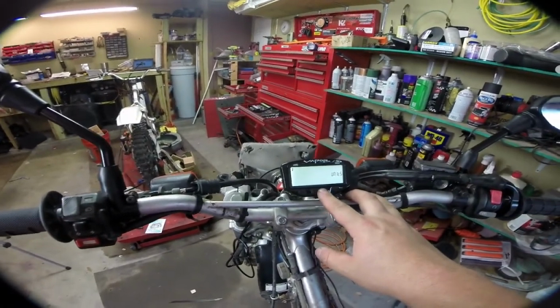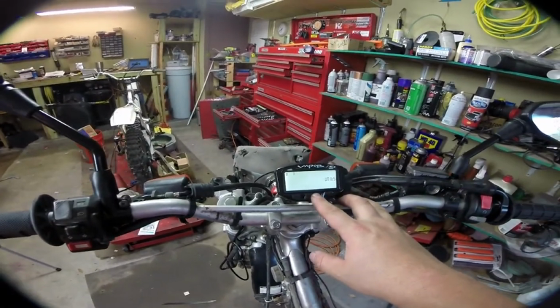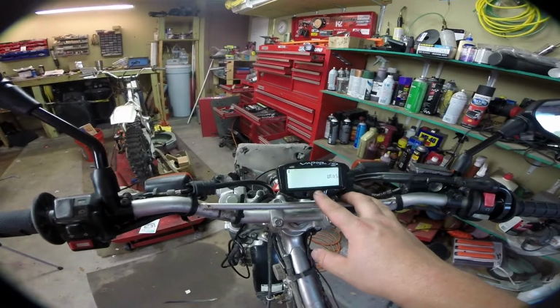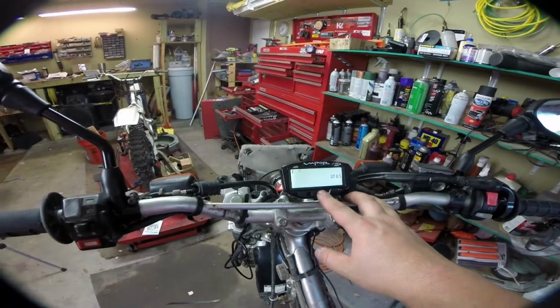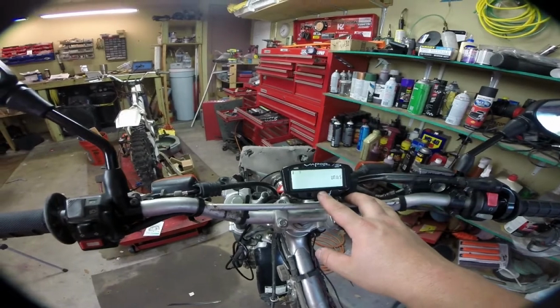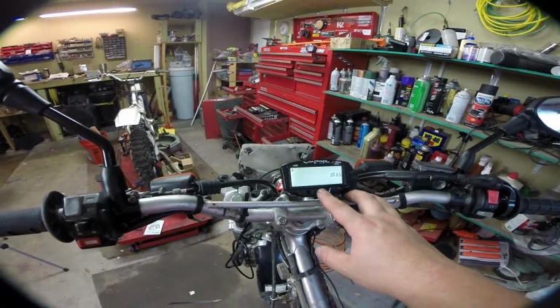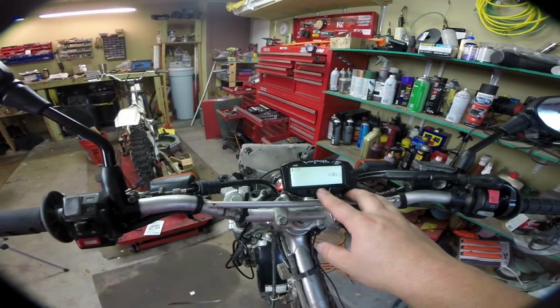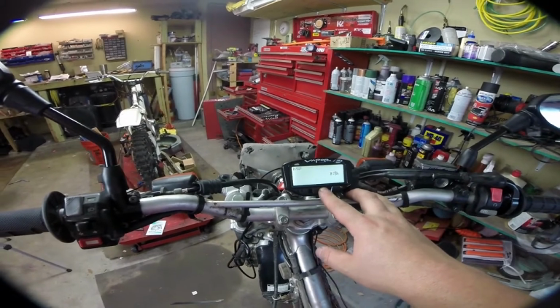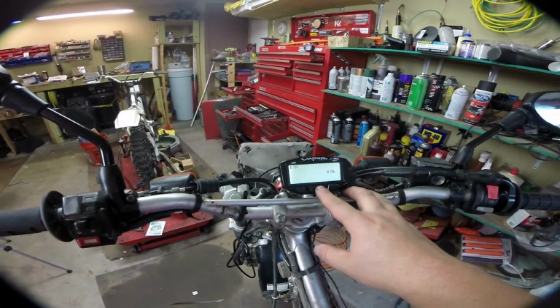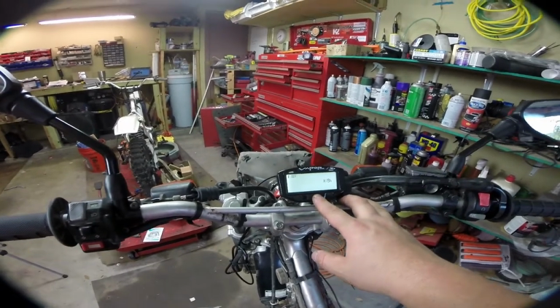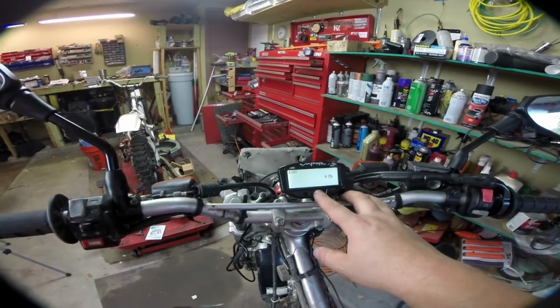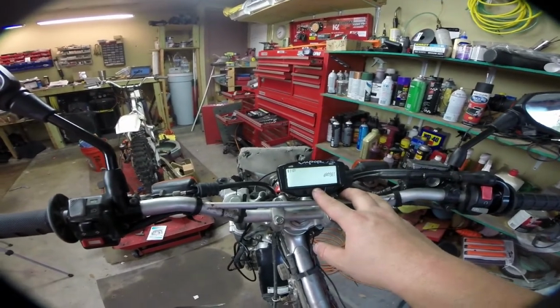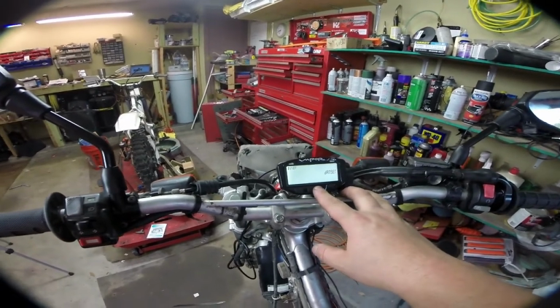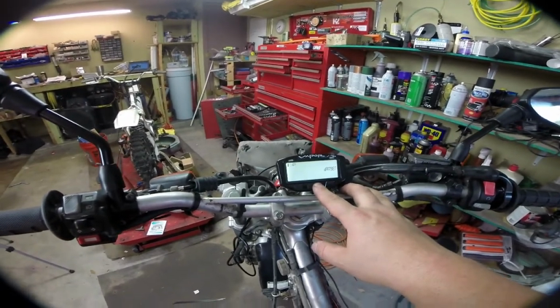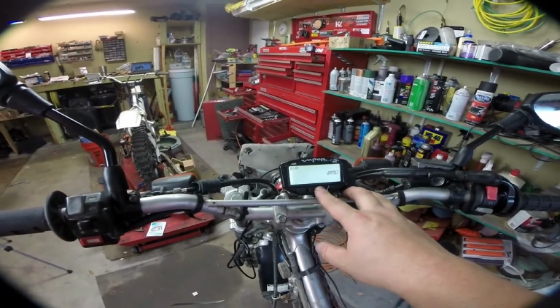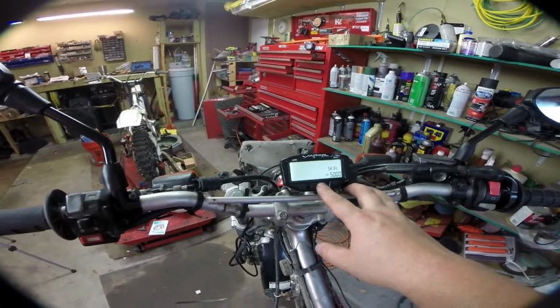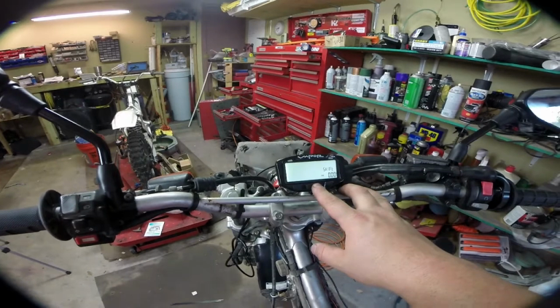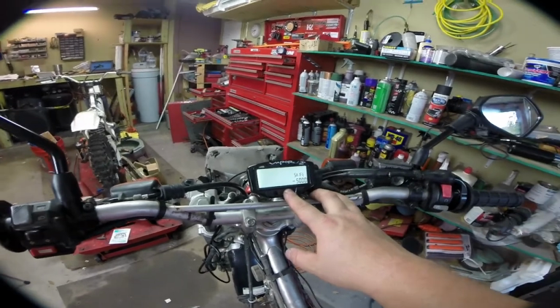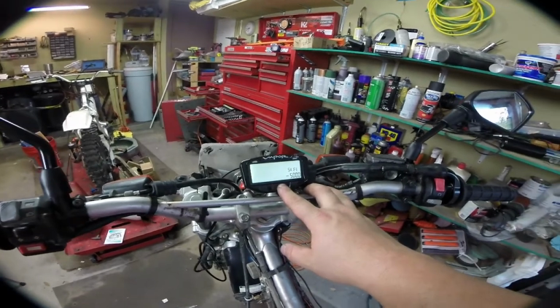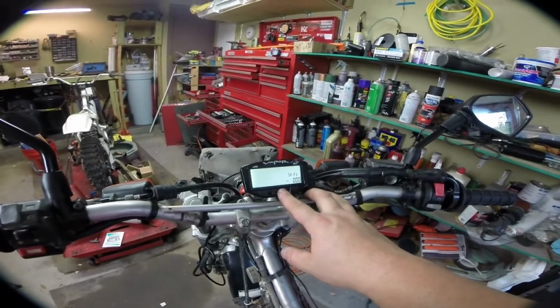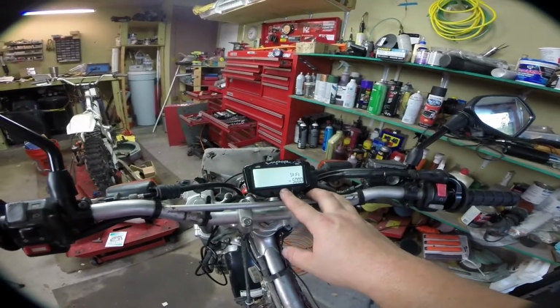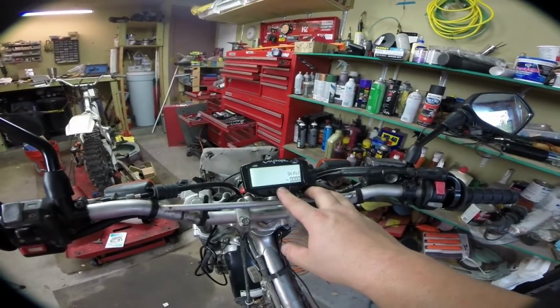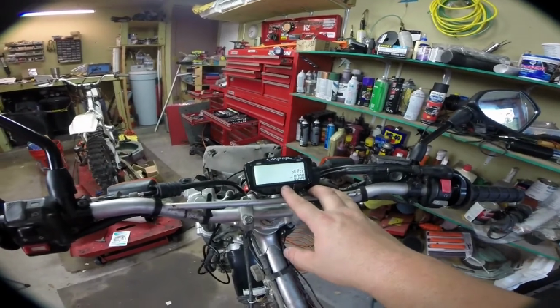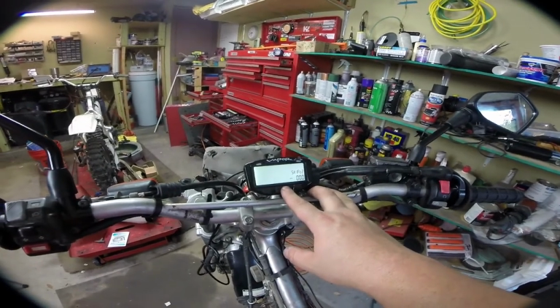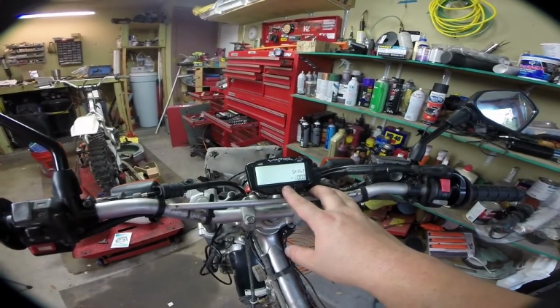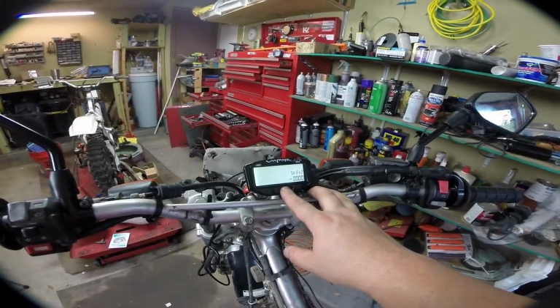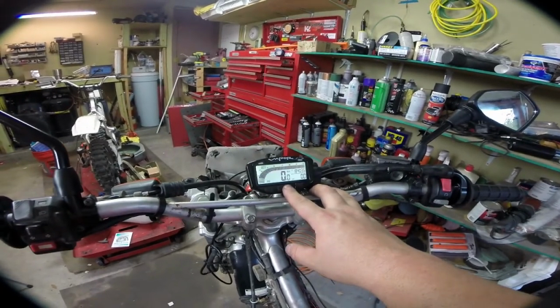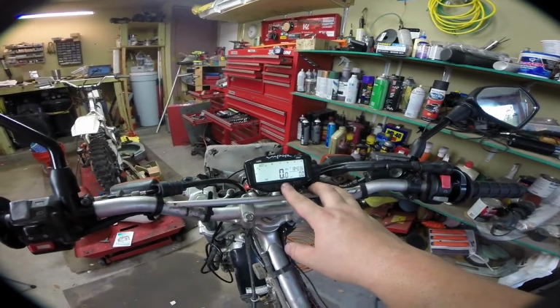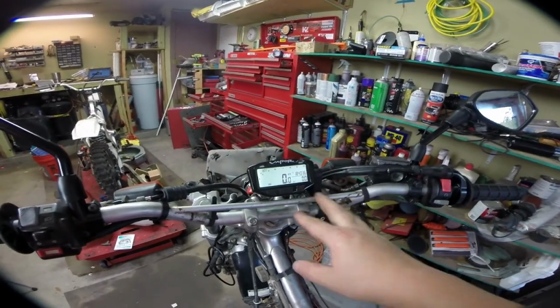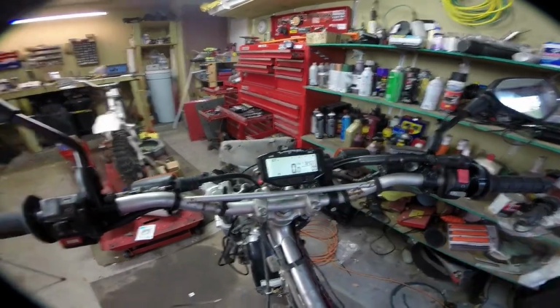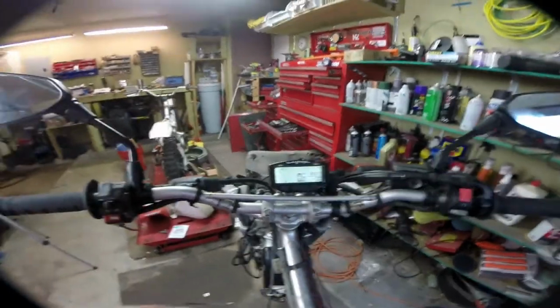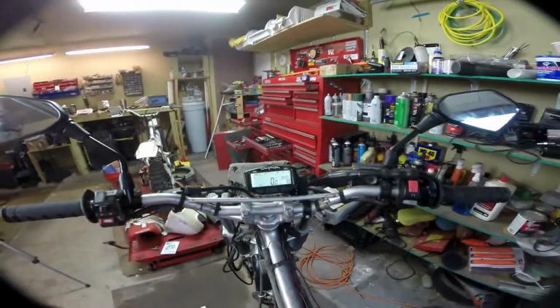I like the engine temp in Fahrenheit. High is set at 200, danger is 210. First shift point is at 5,000 RPM. I didn't put a second shift point. And that's all there is to it.